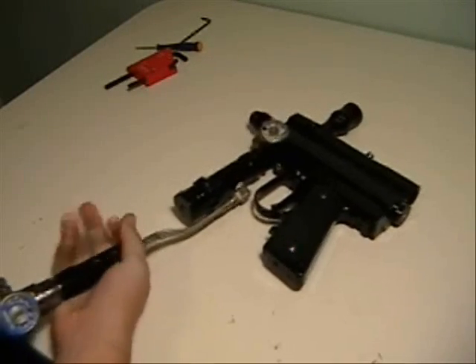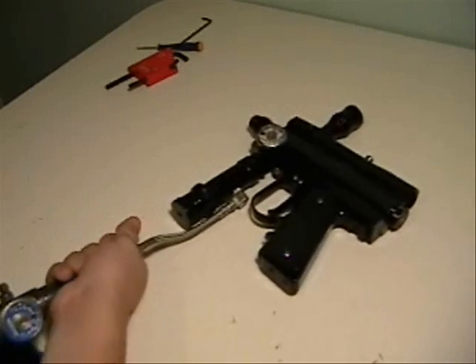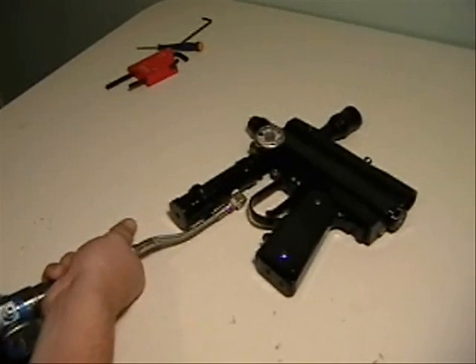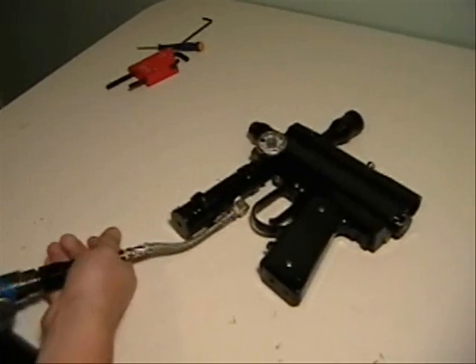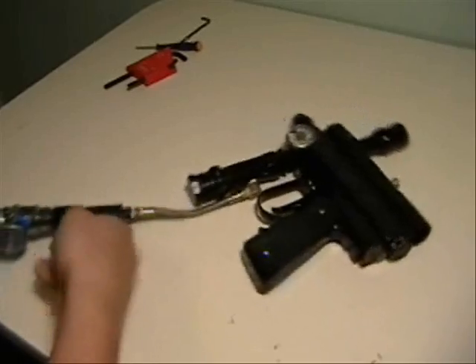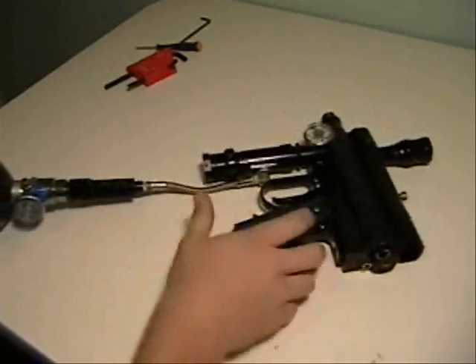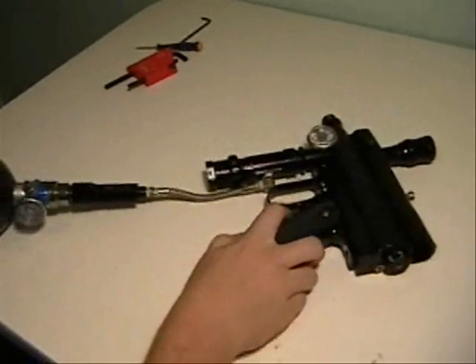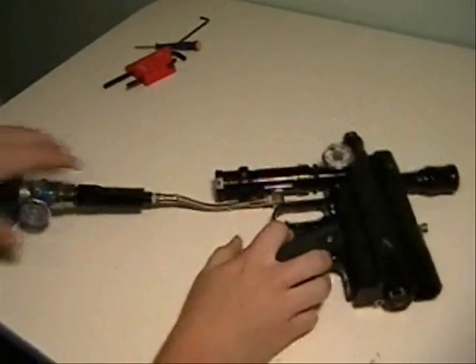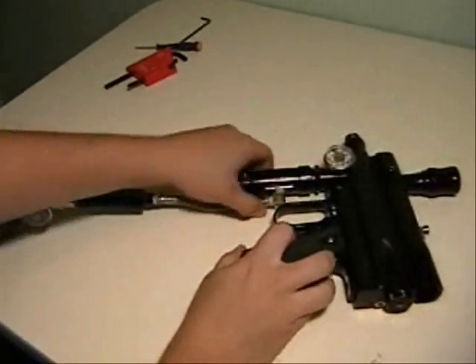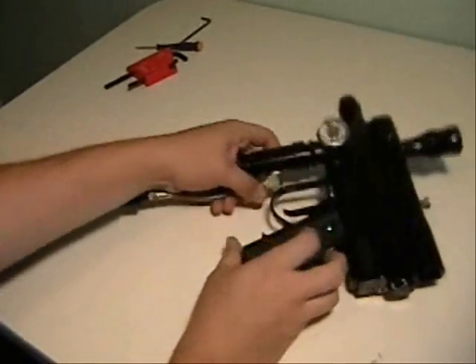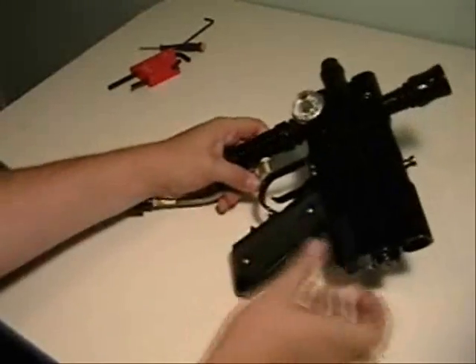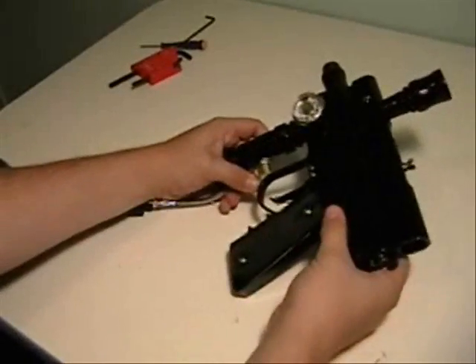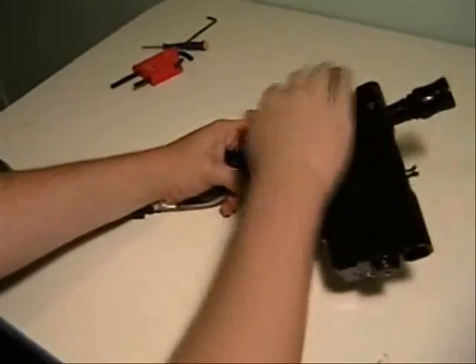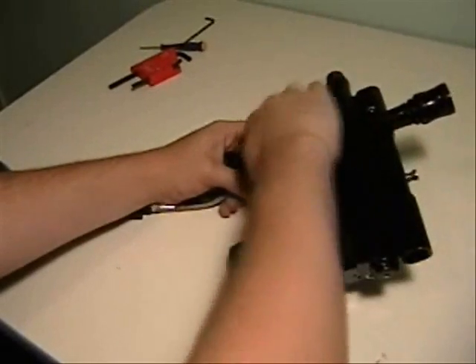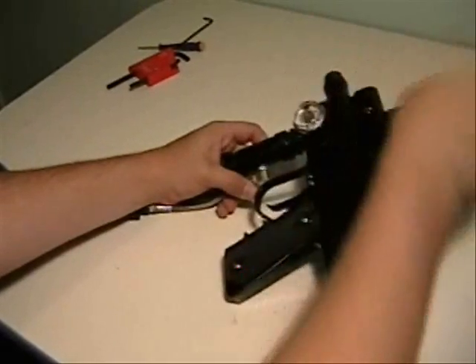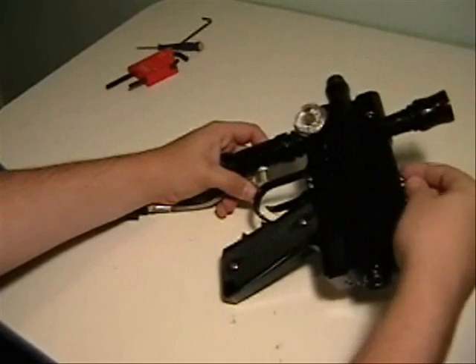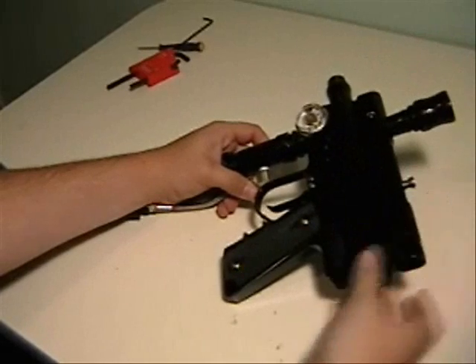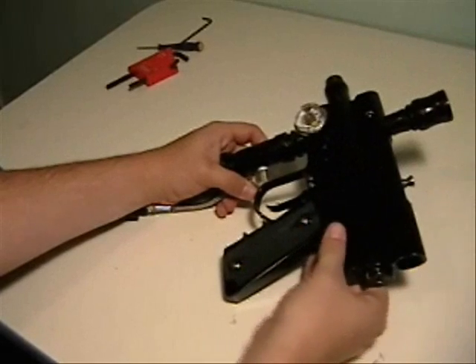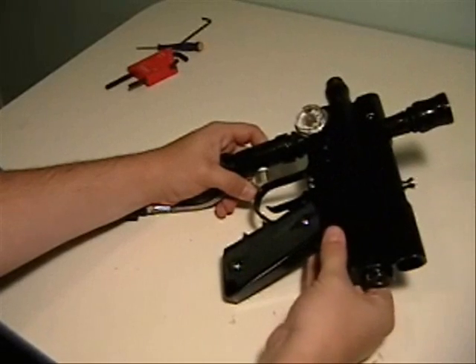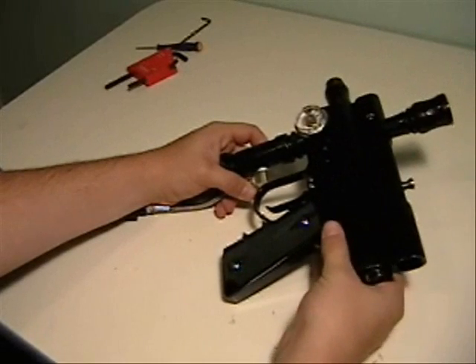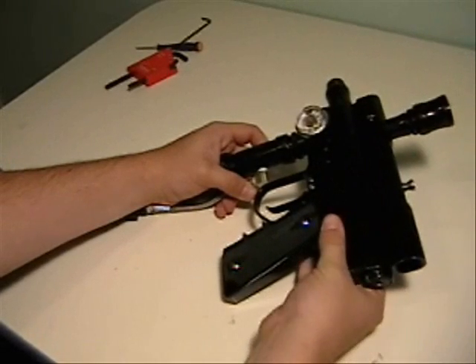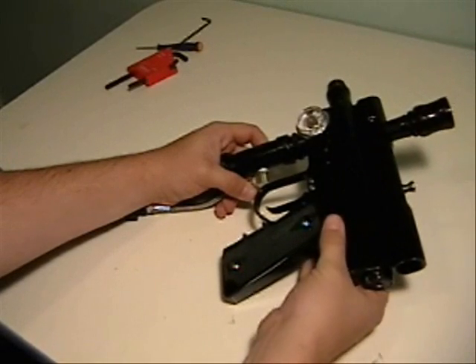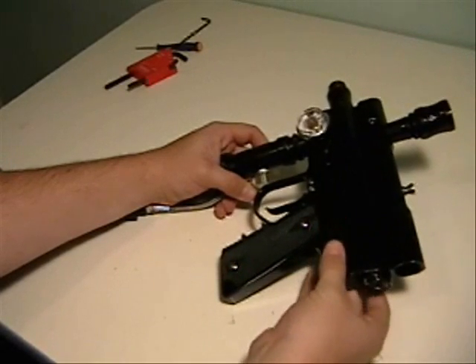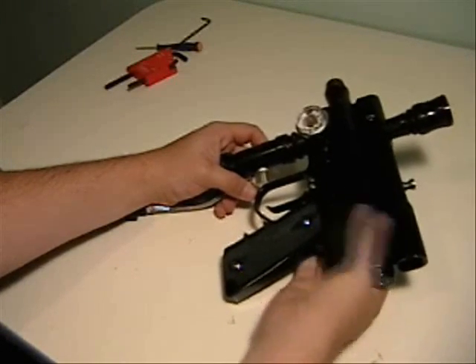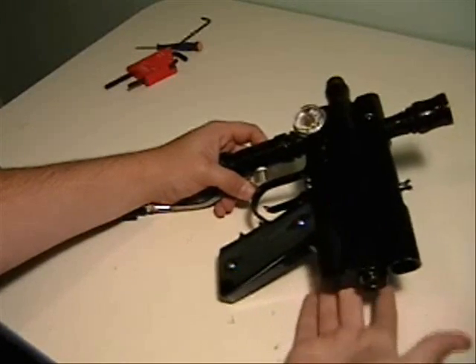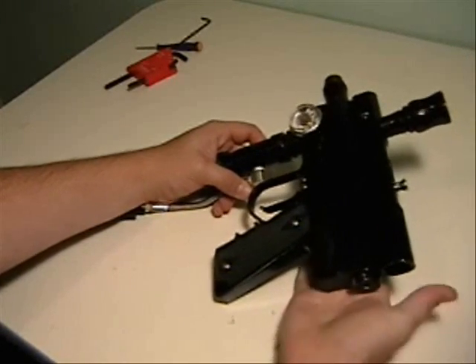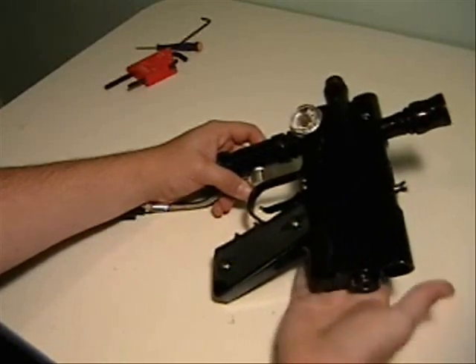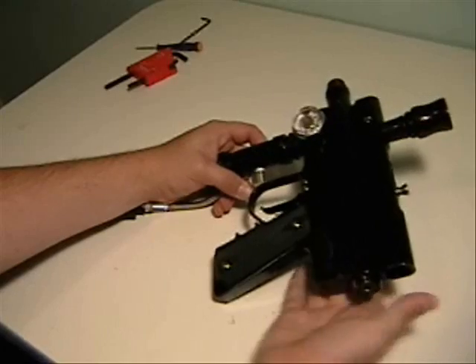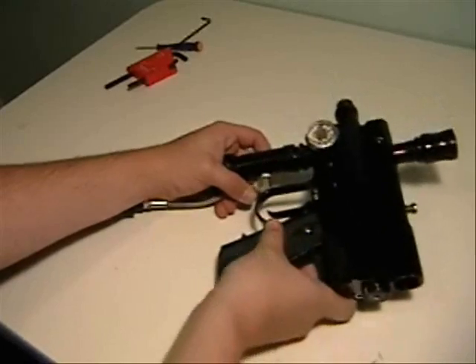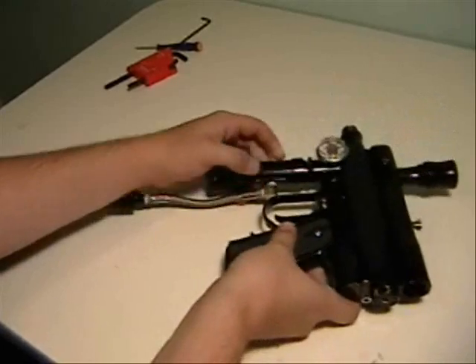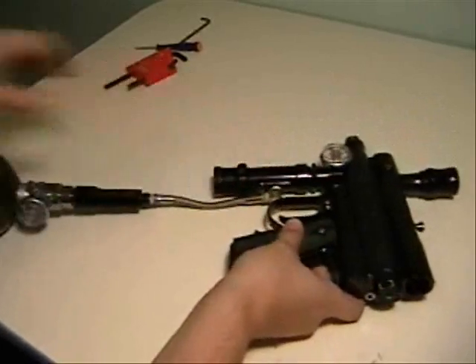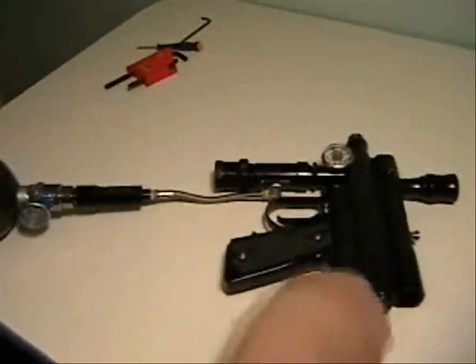Upon airing up, you'll notice the leak. It's coming from the top of the grip frame, so I'm going to degas your marker.